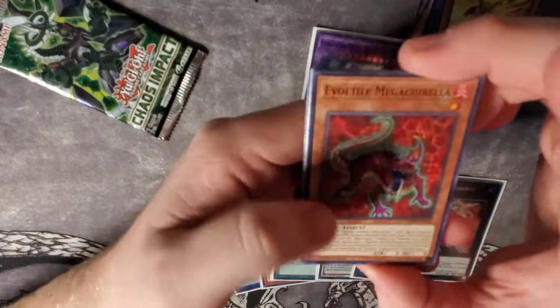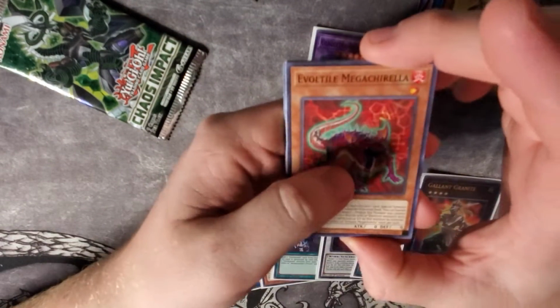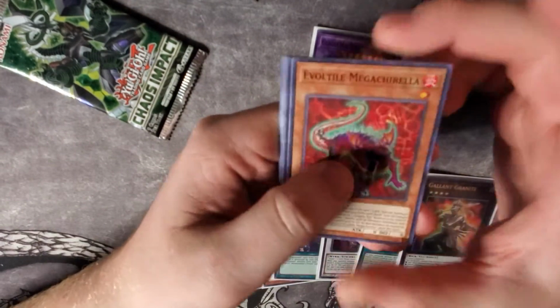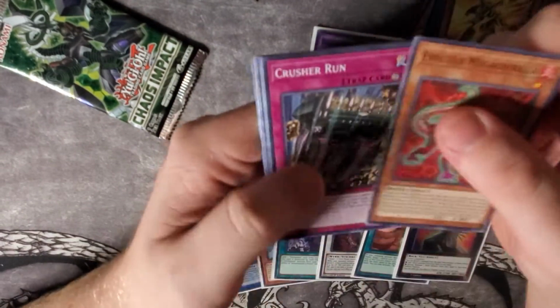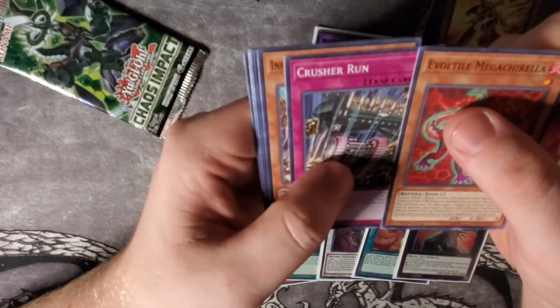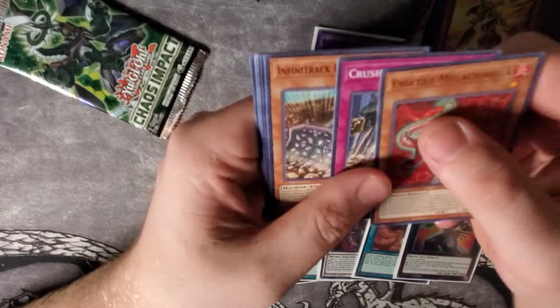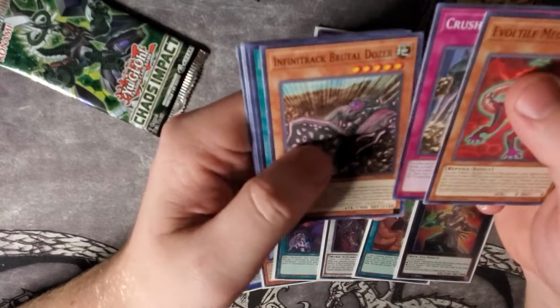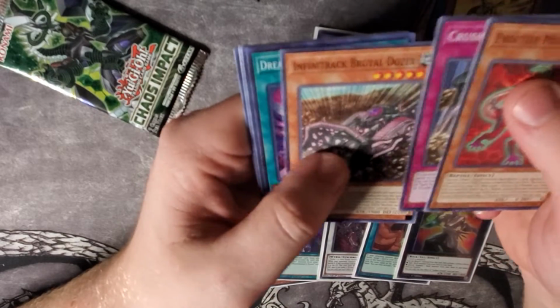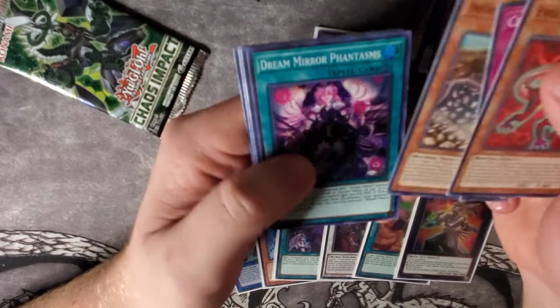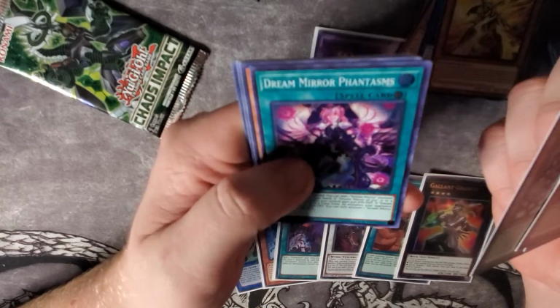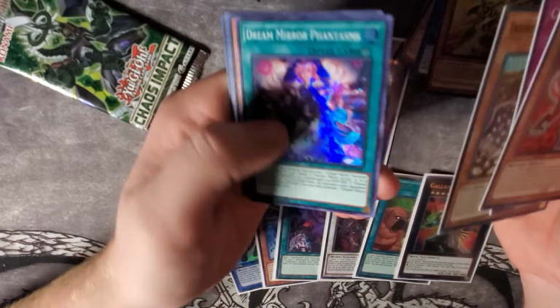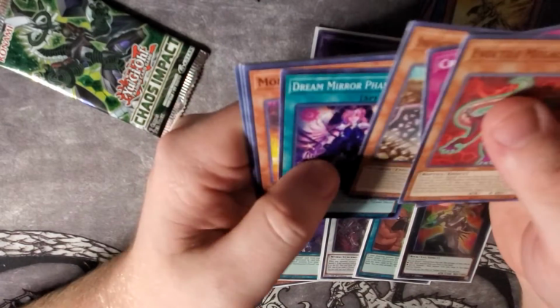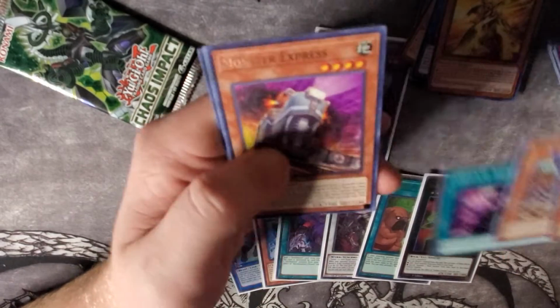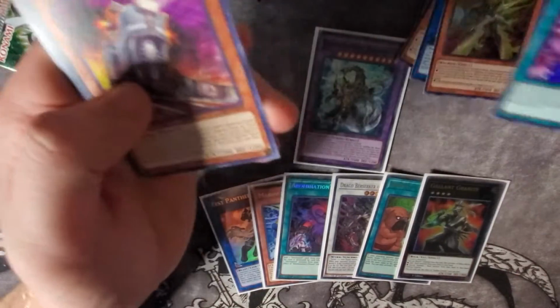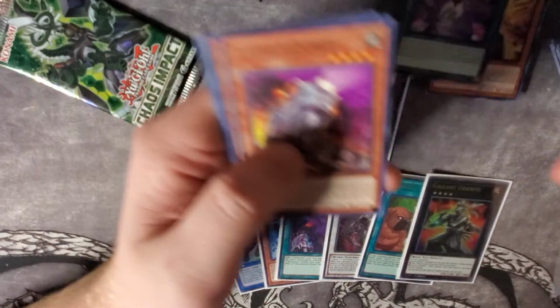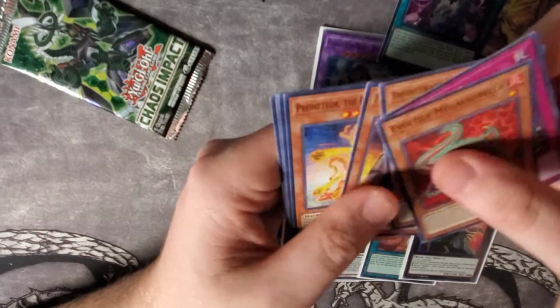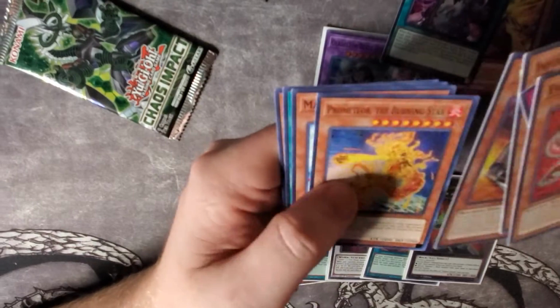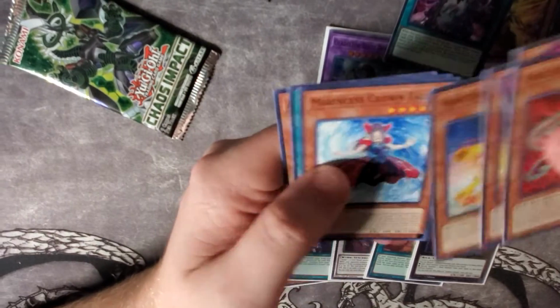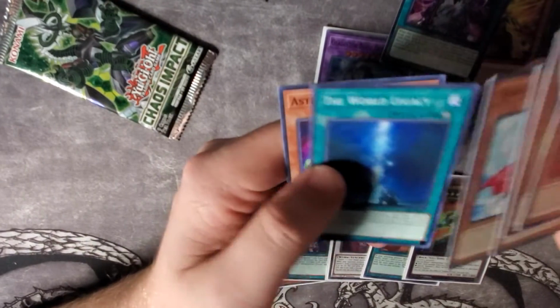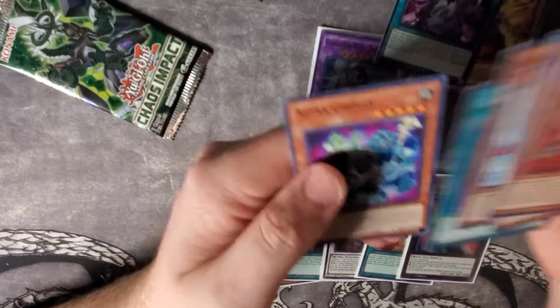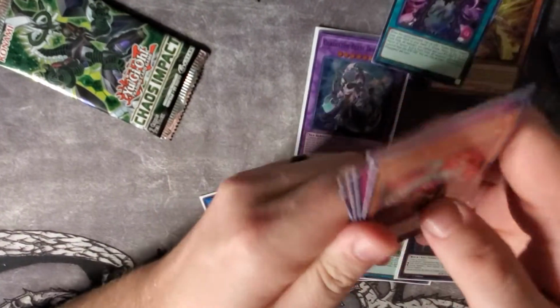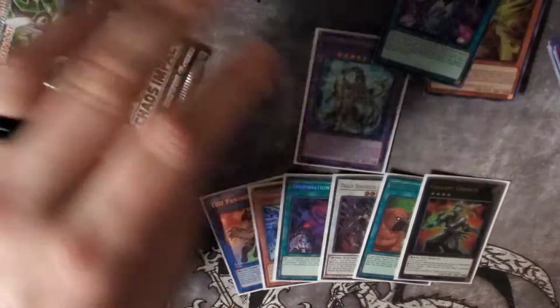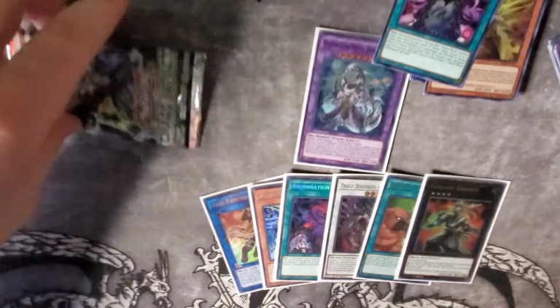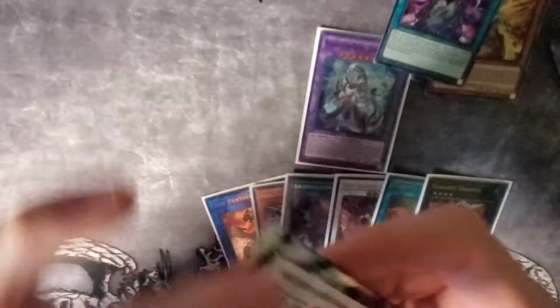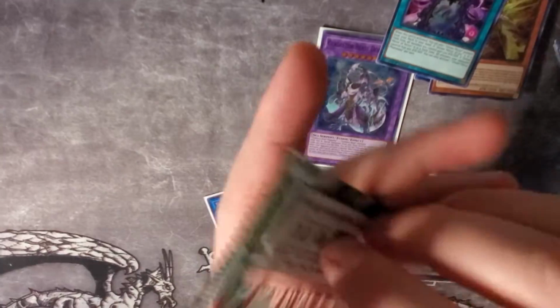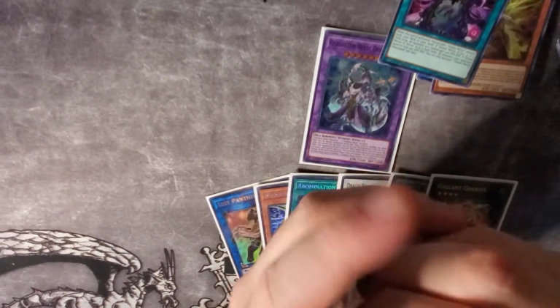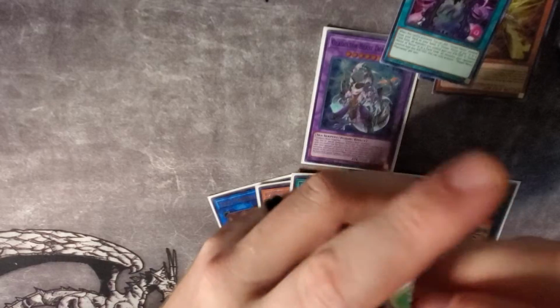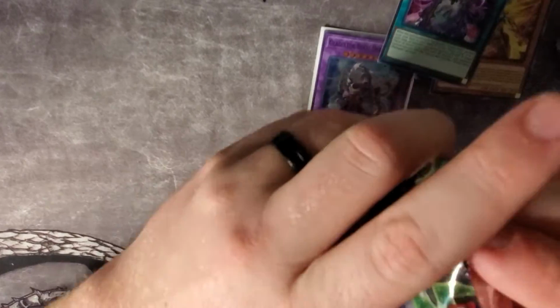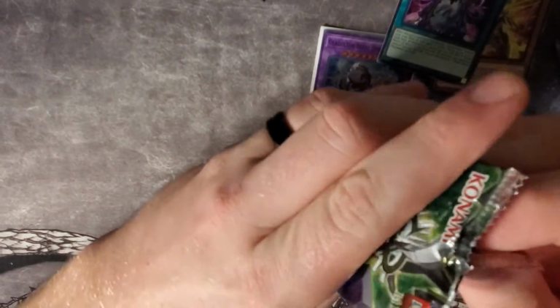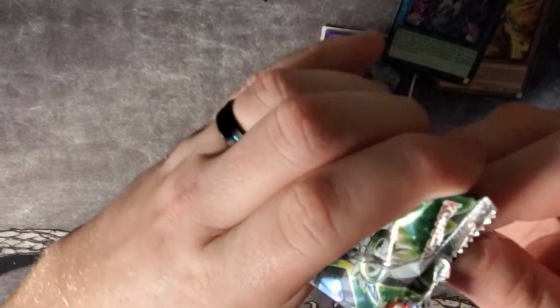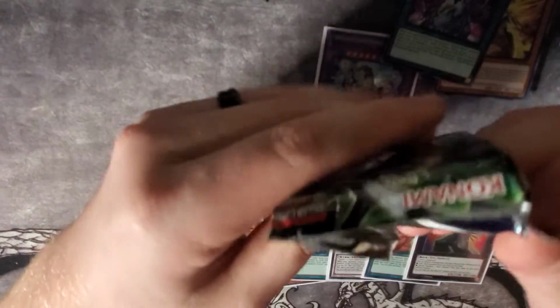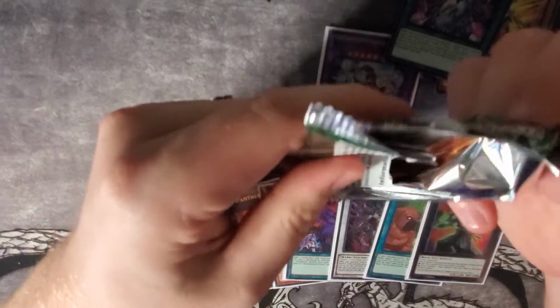Evil Eye Mega Sria, Crusher Run, Infinitrack Brutal Dozer, and a Dream Mirror Phantasmos. Monster Express. Okay, last pack — I don't know if you can still pull a Prismatic after pulling your two secrets, but we'll see.